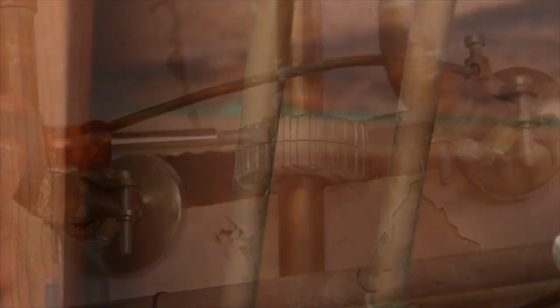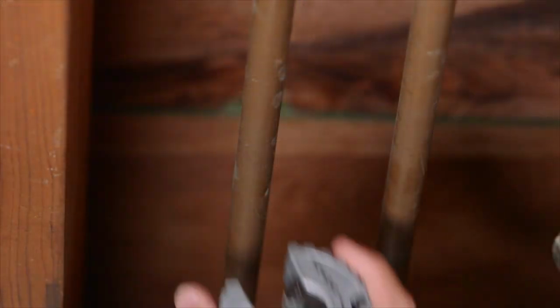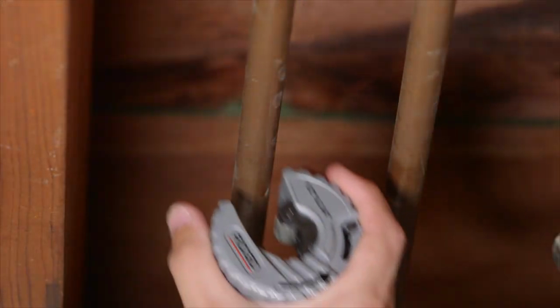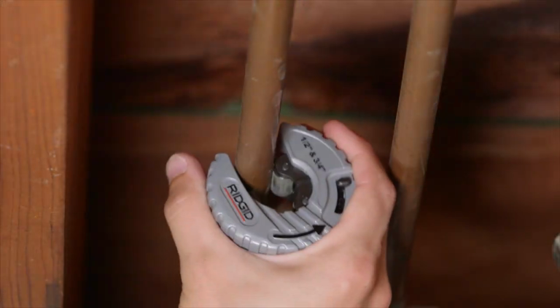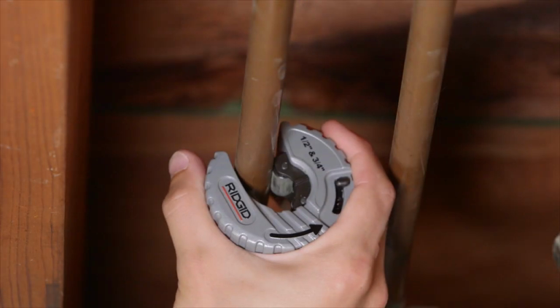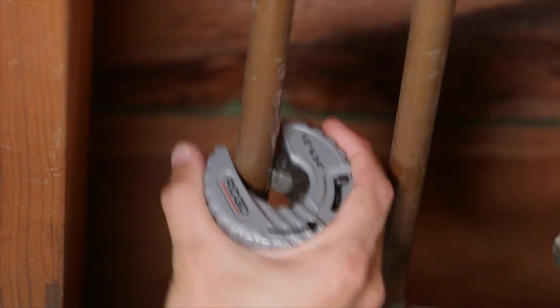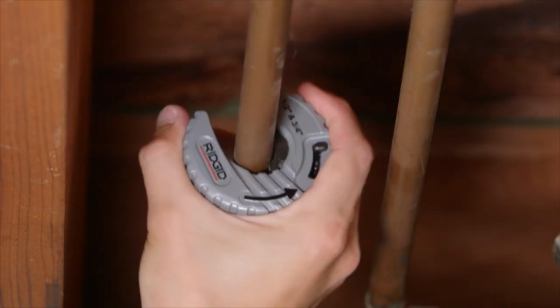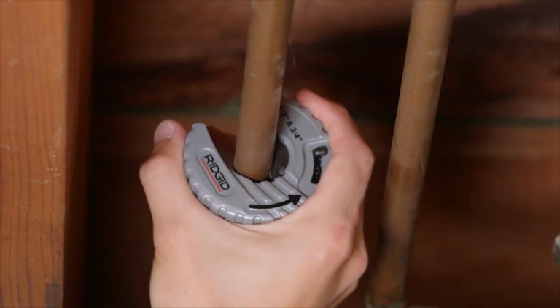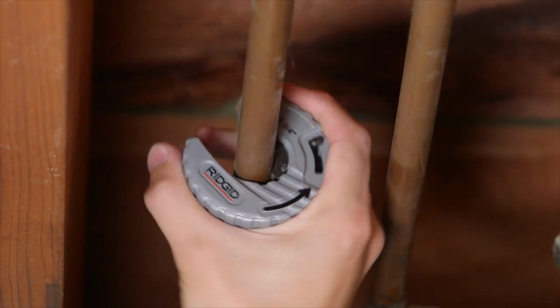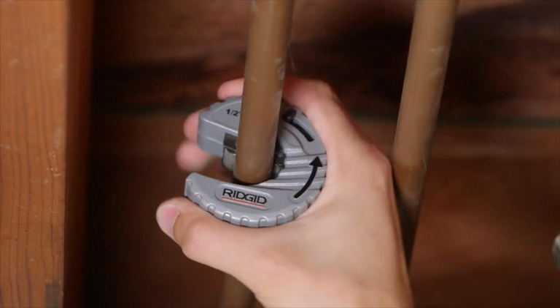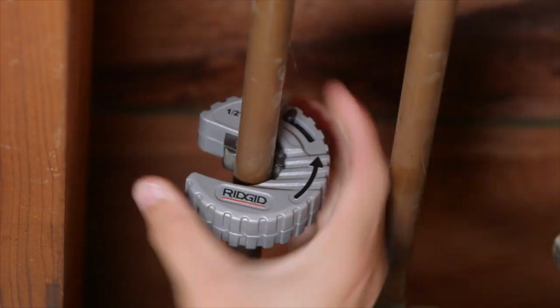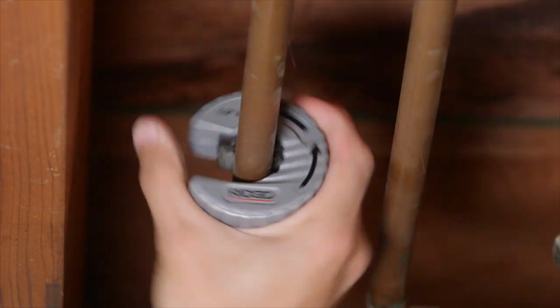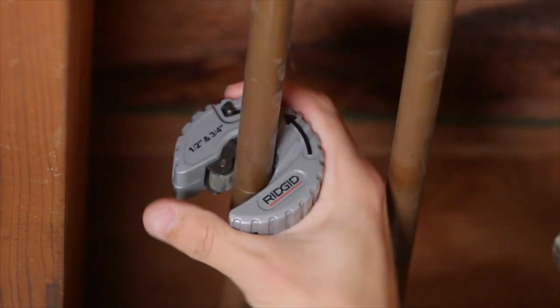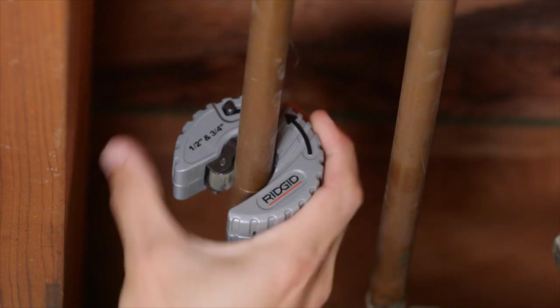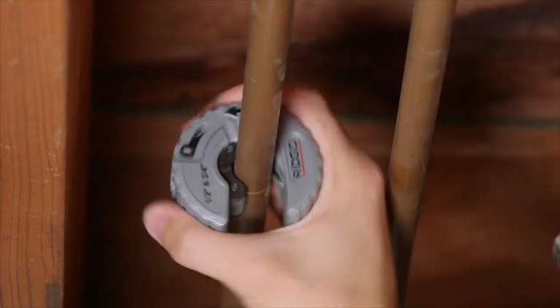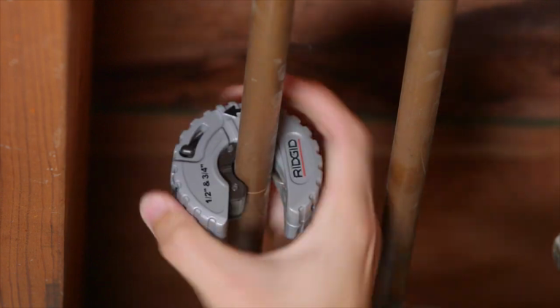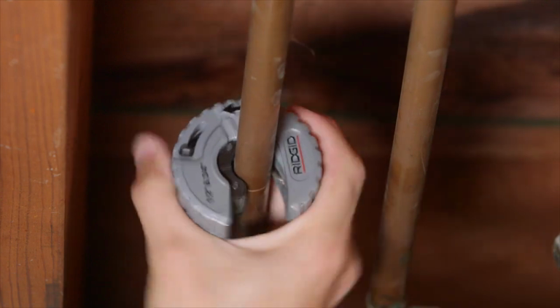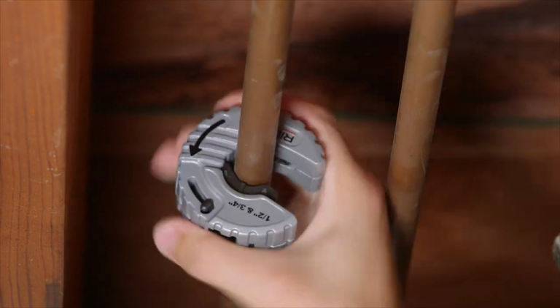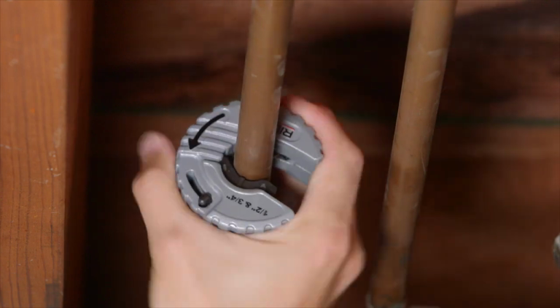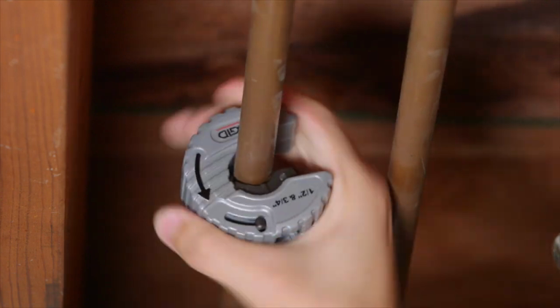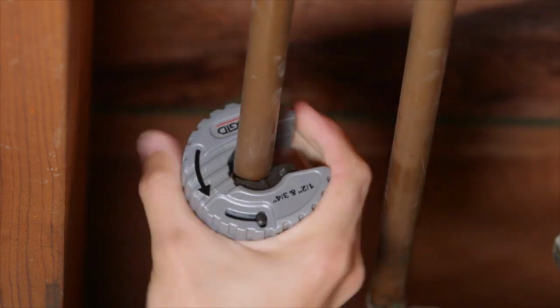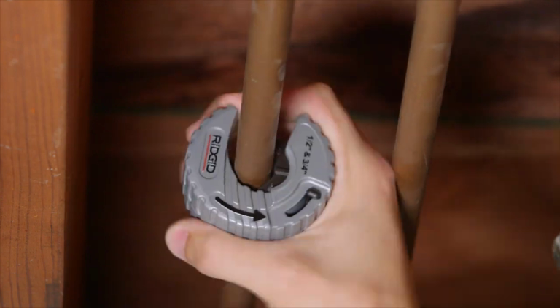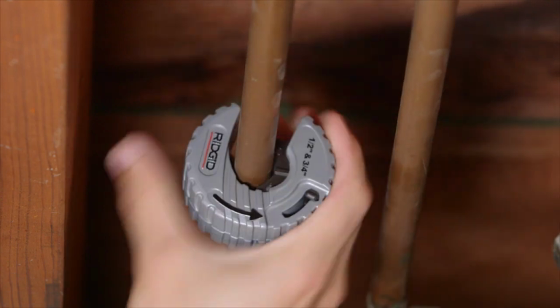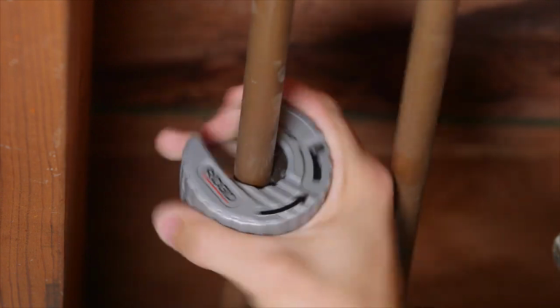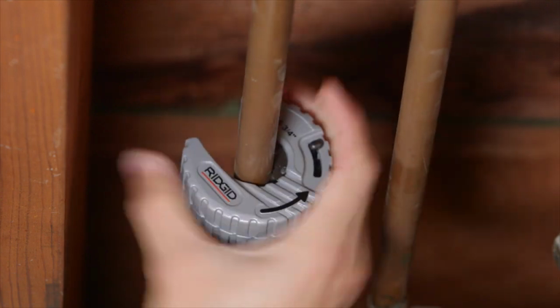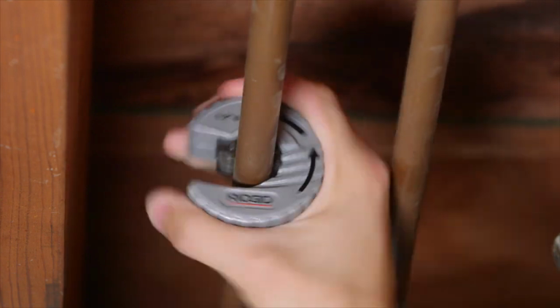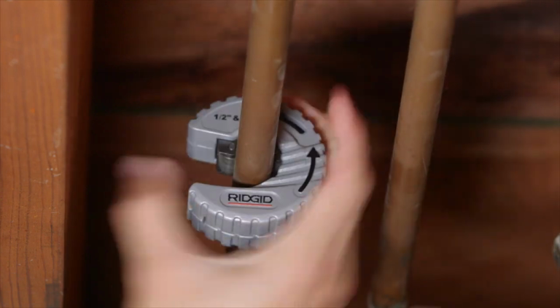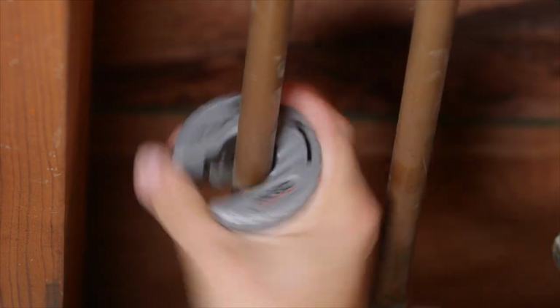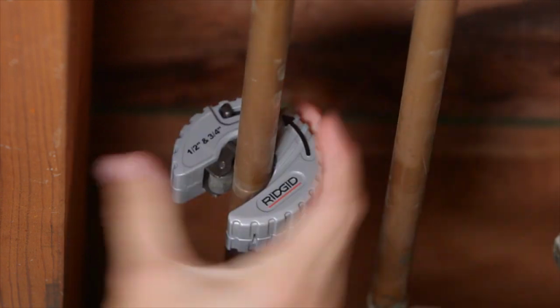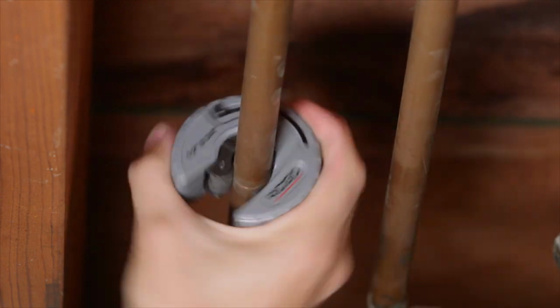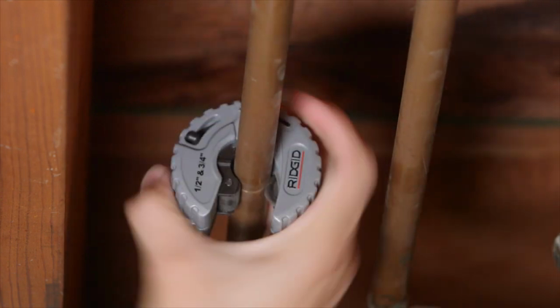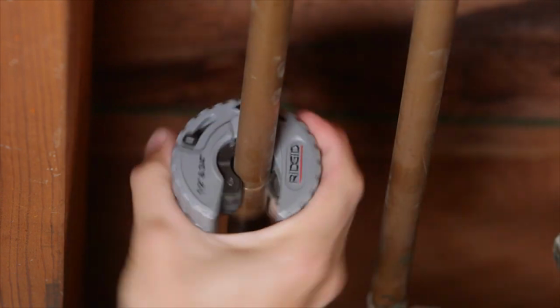Don't fill your toolbox with extra tools you don't need. The RIDGID C-style copper tubing cutters put the power of three tools into two.